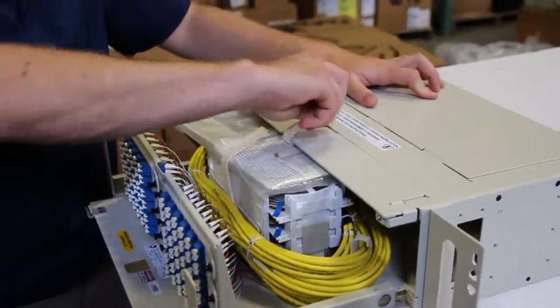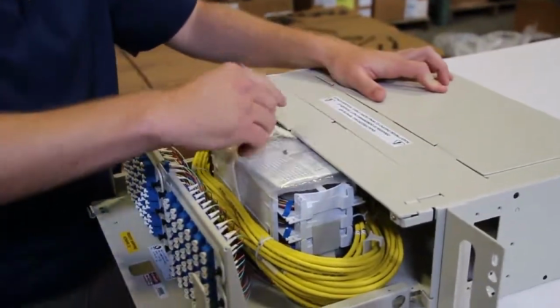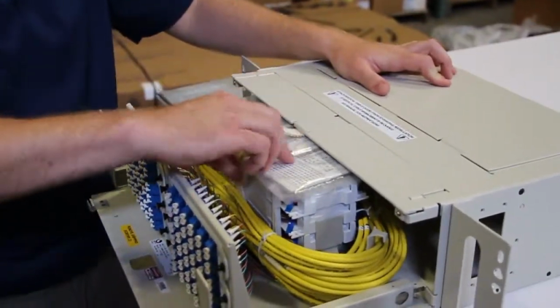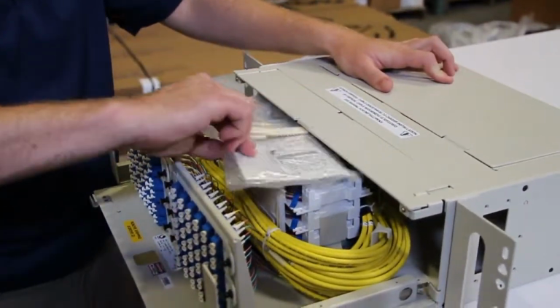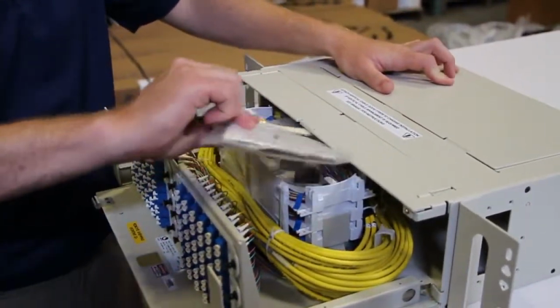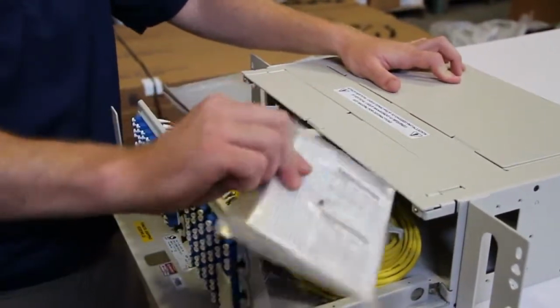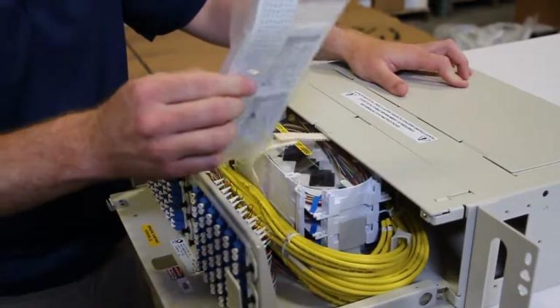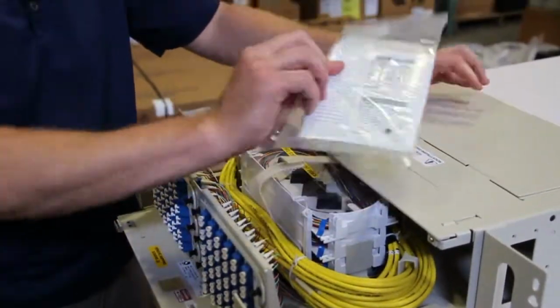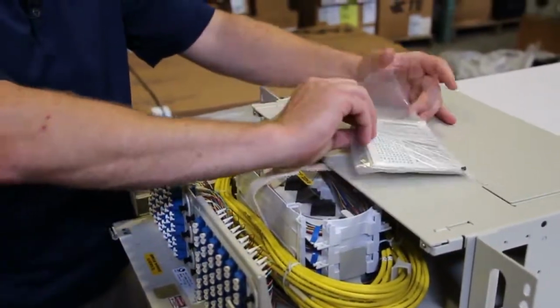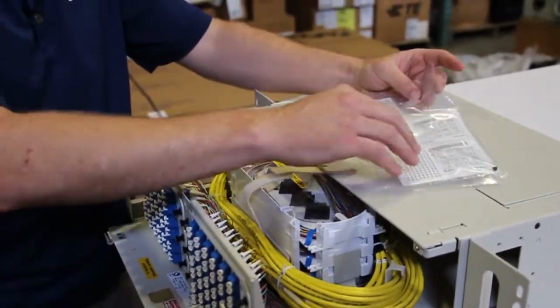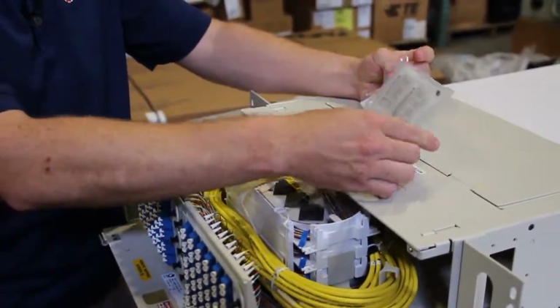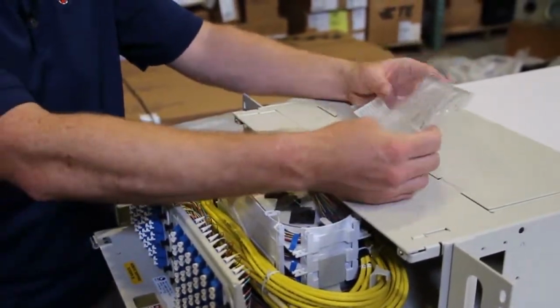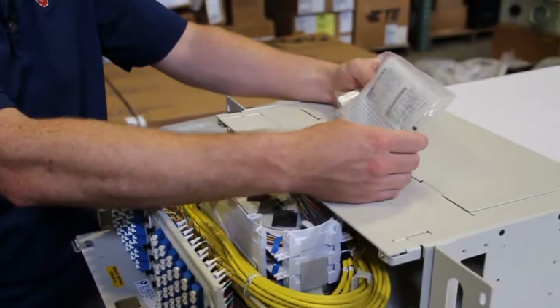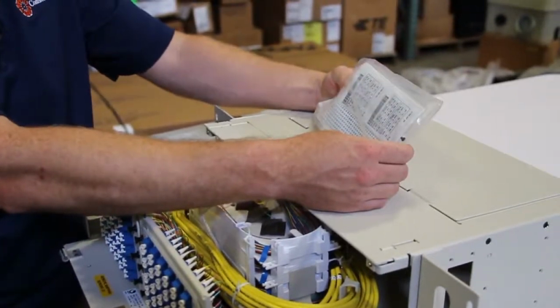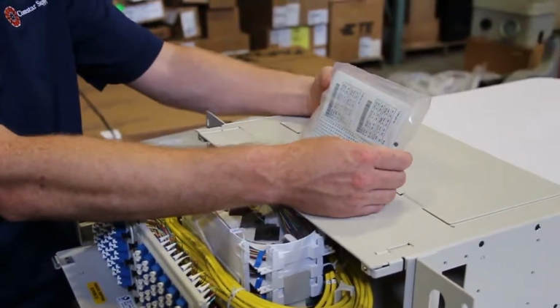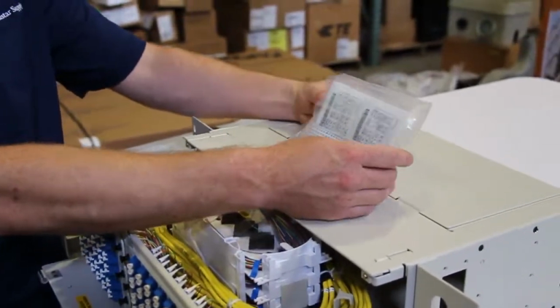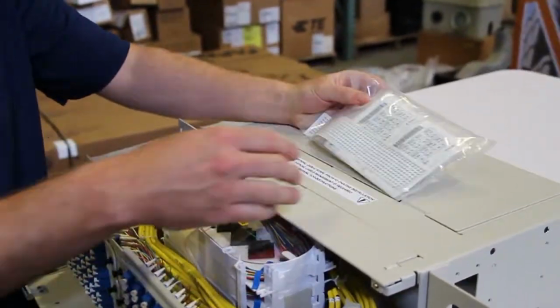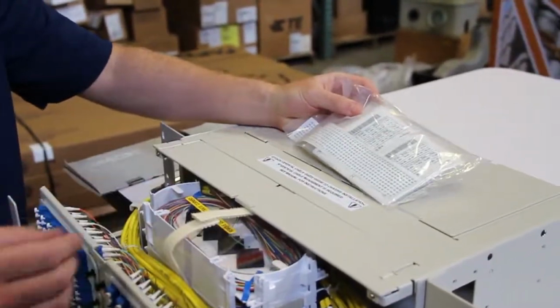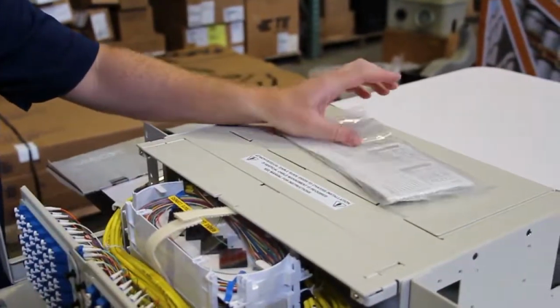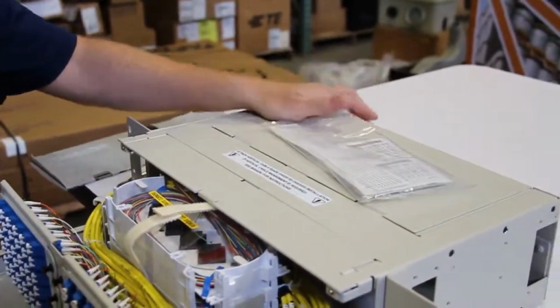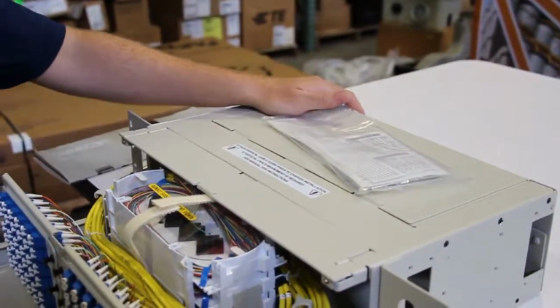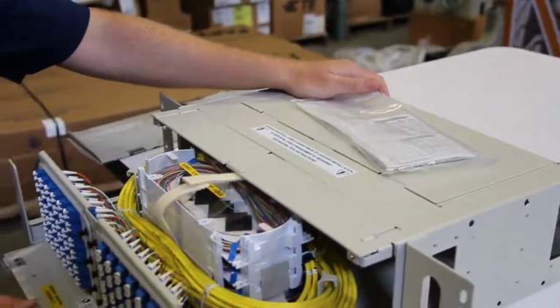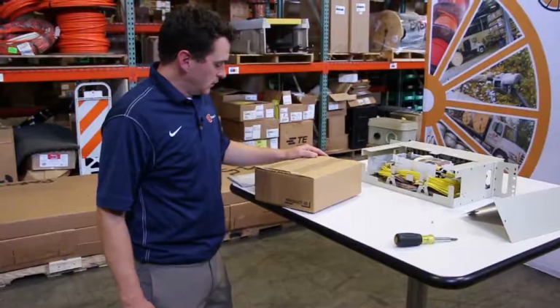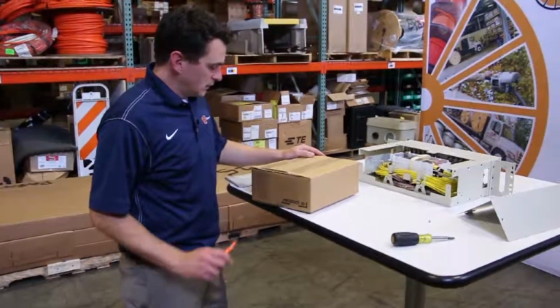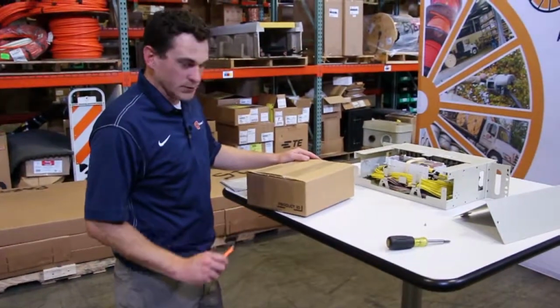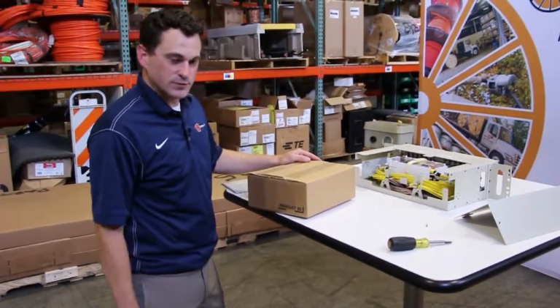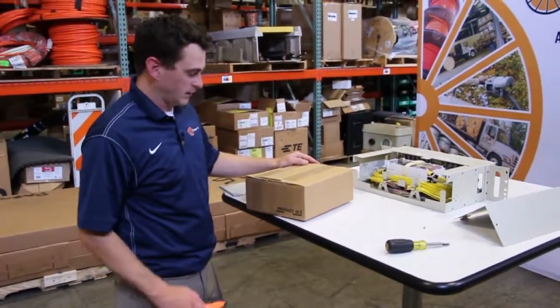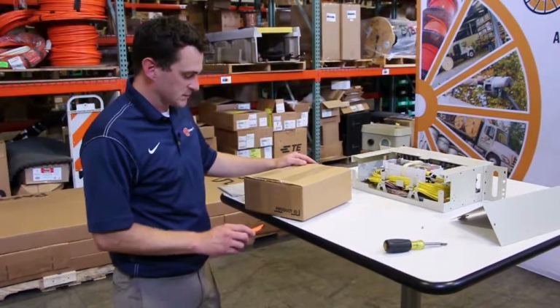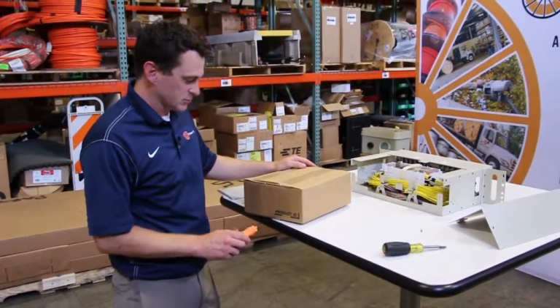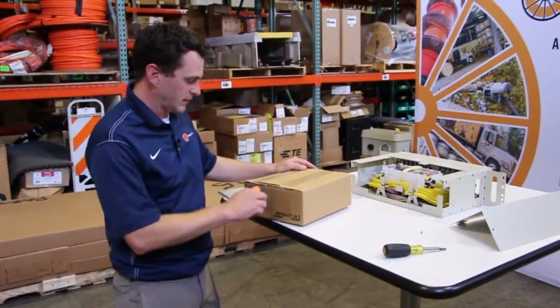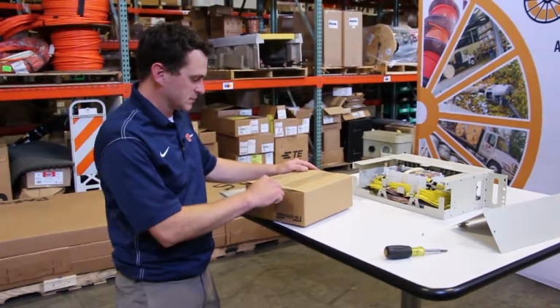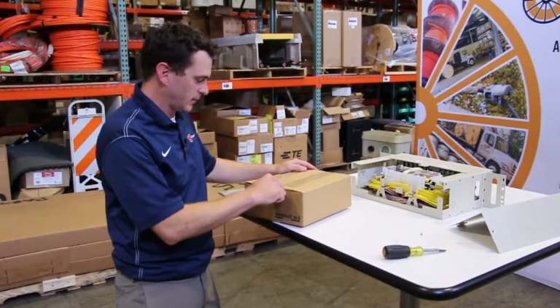Inside you'll find all of the appropriate fiber marking and test results that are included with the panel. Included with the panel is an additional box of supplies.